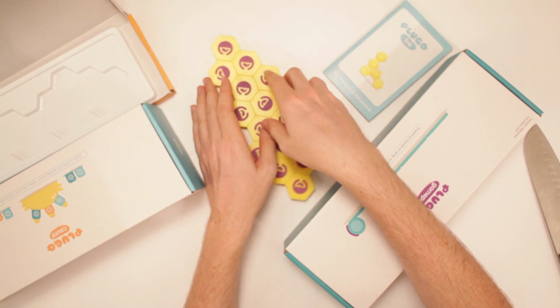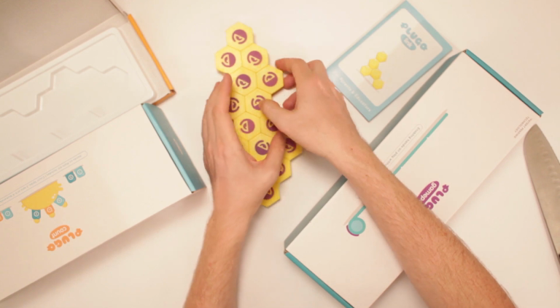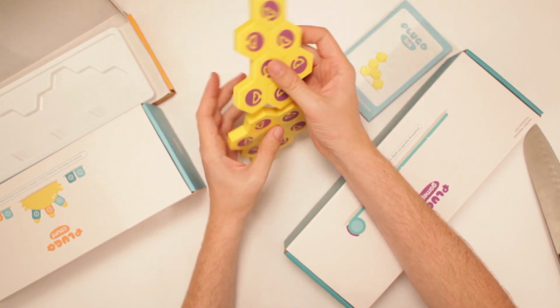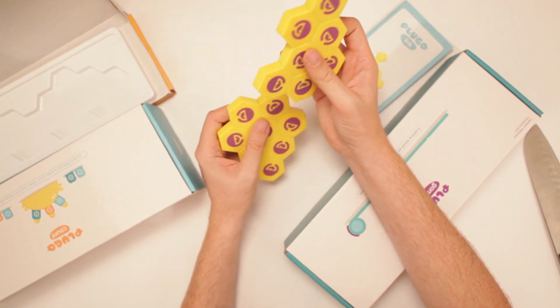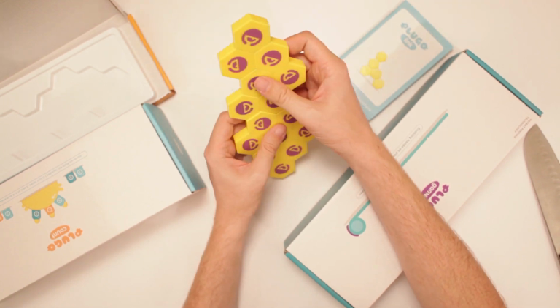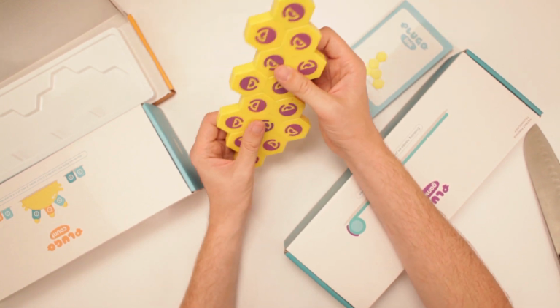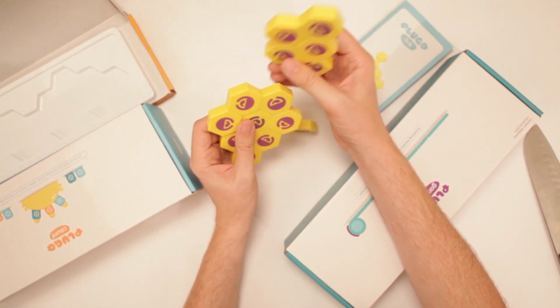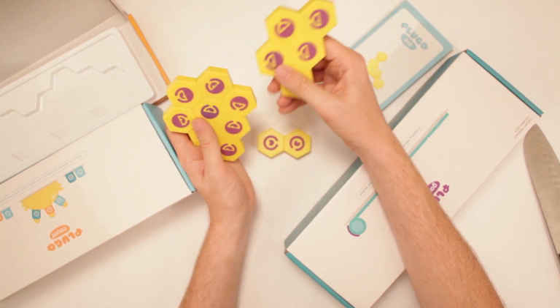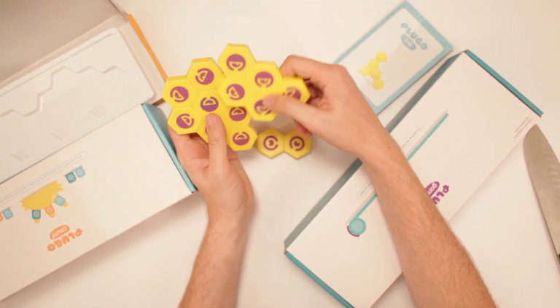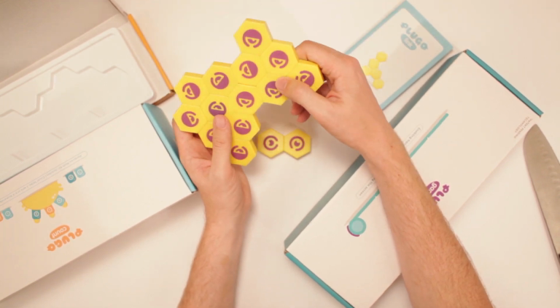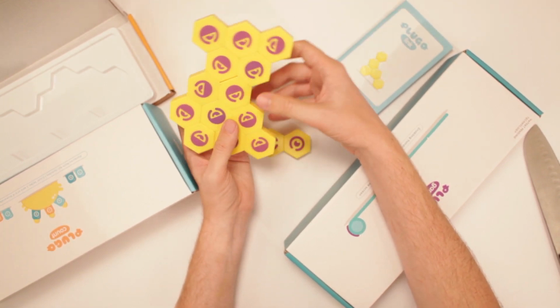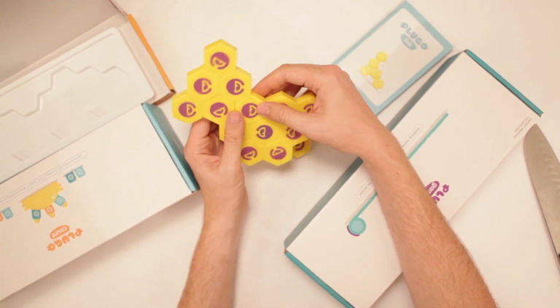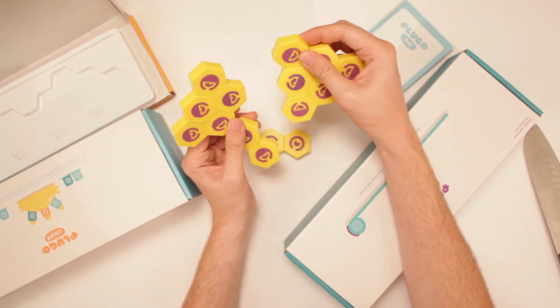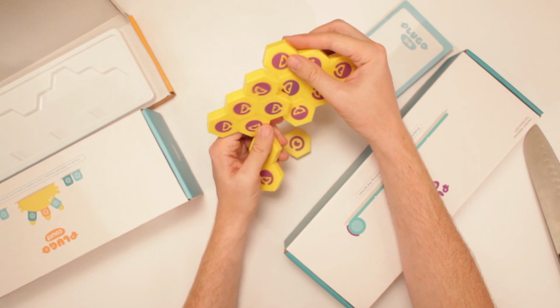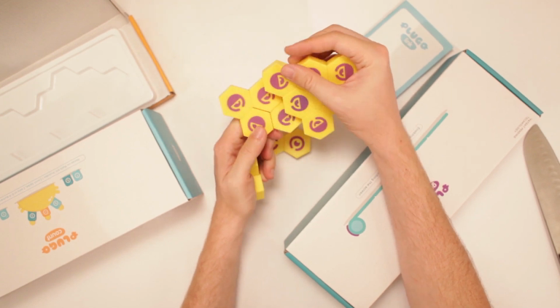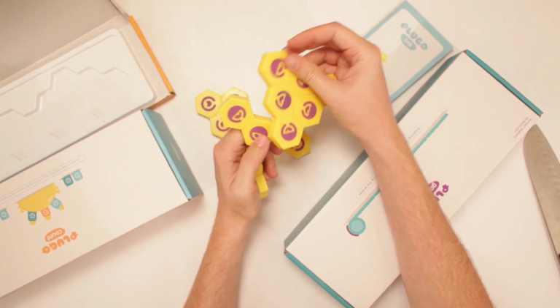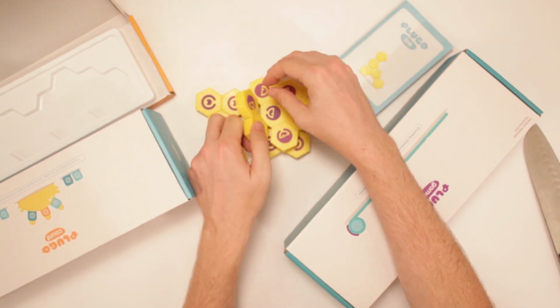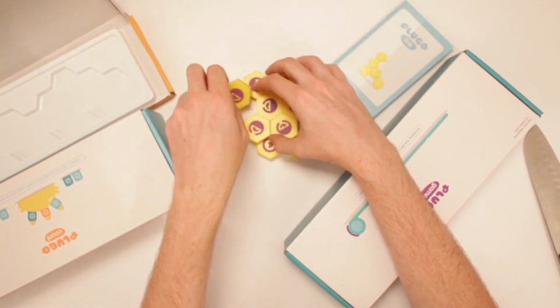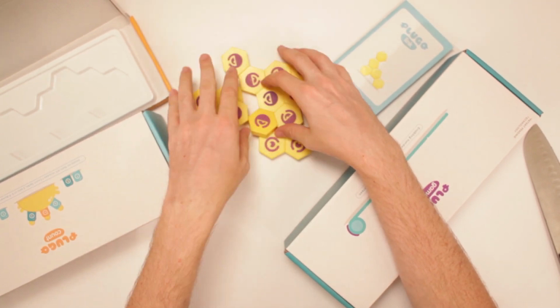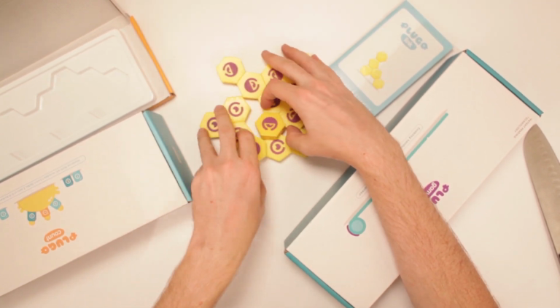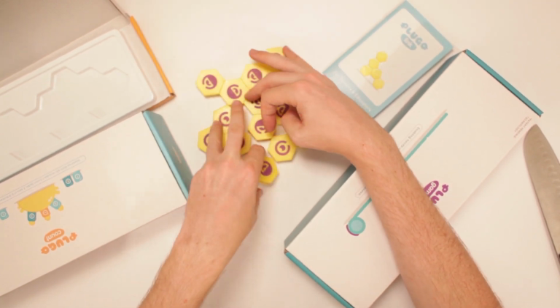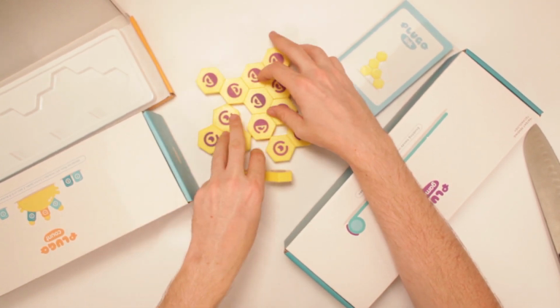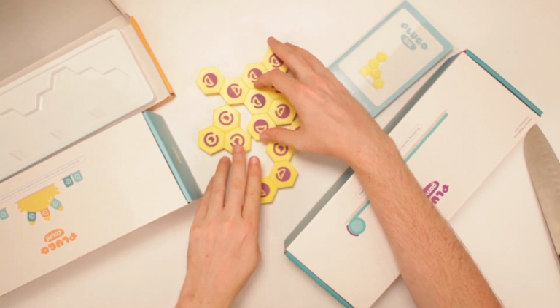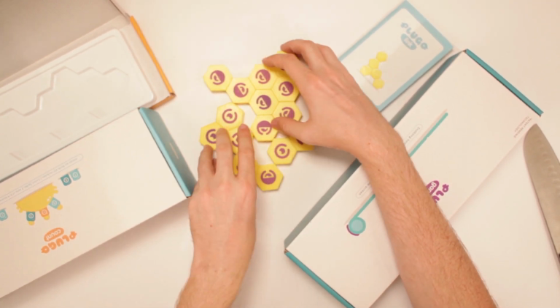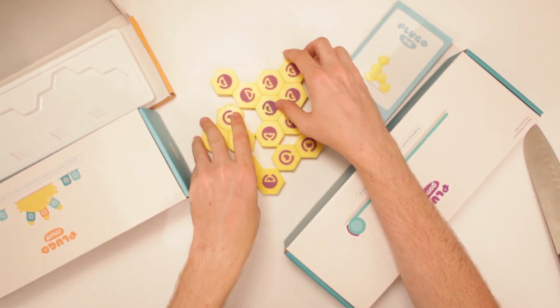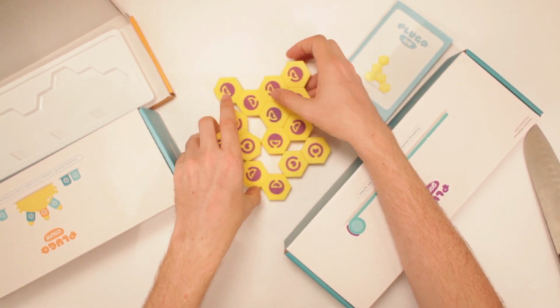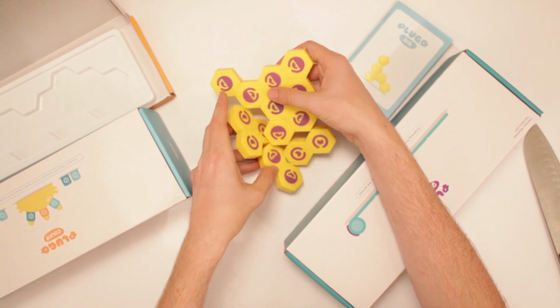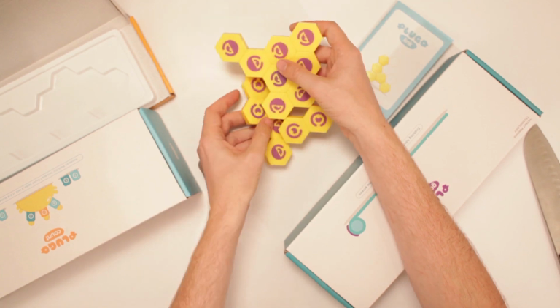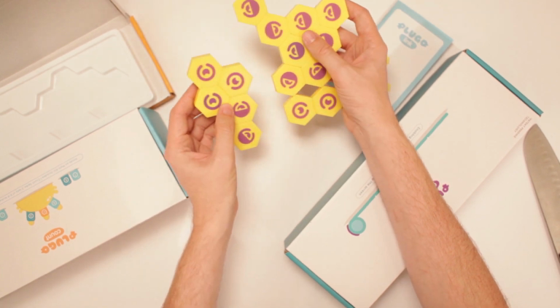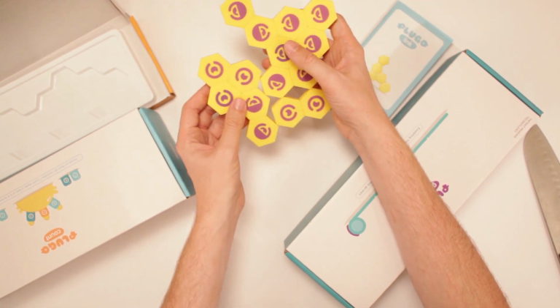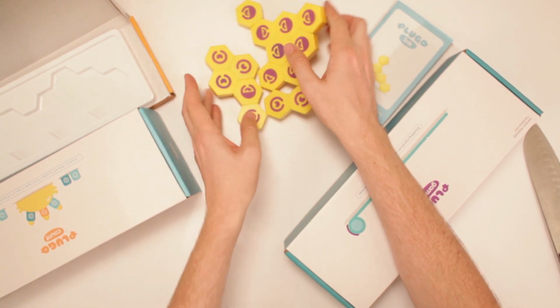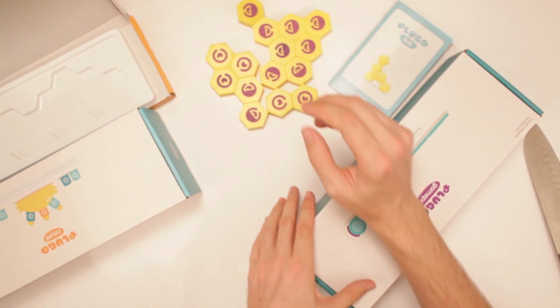Look at these hexagon pieces — they go anywhere. Look at that. Hexagon. Hexagon. Now I built an alien!